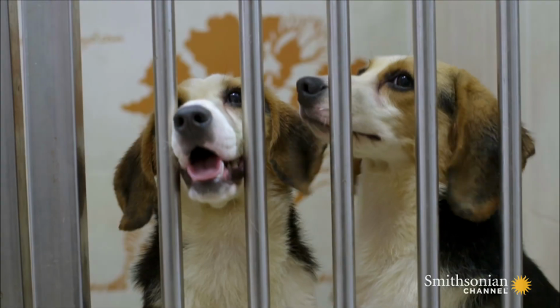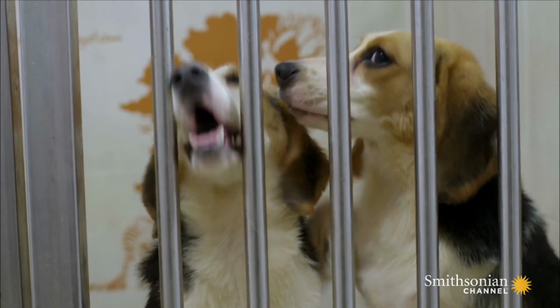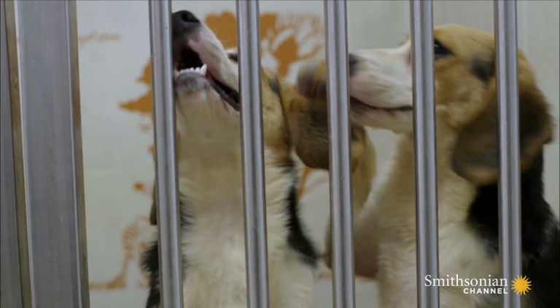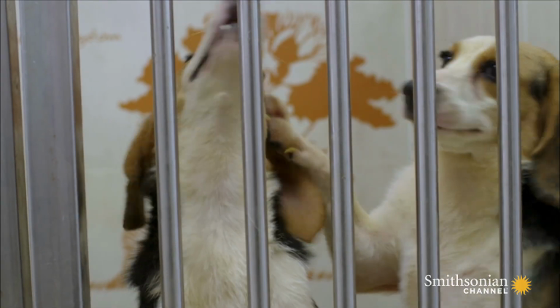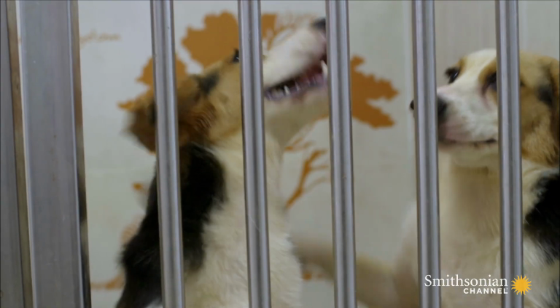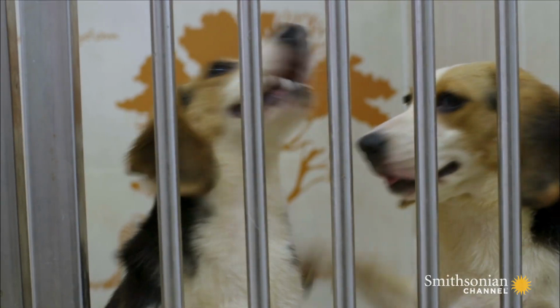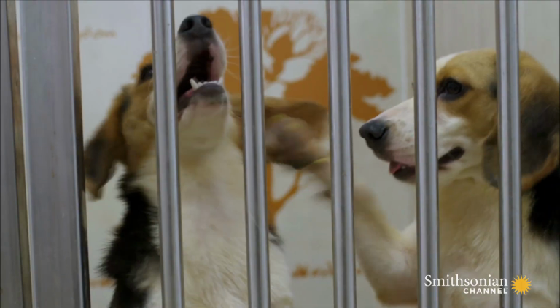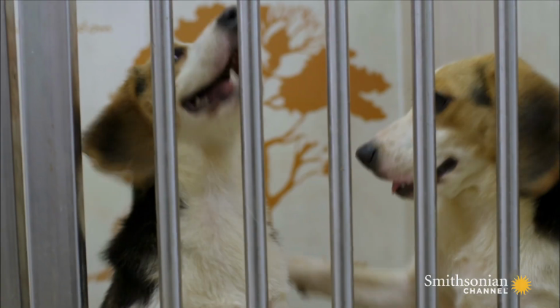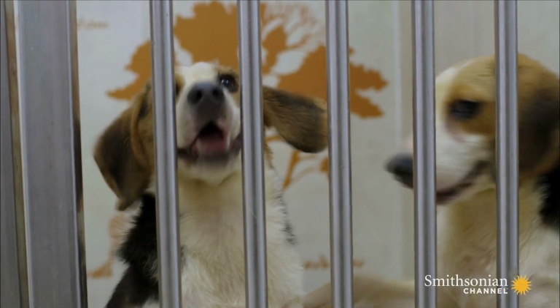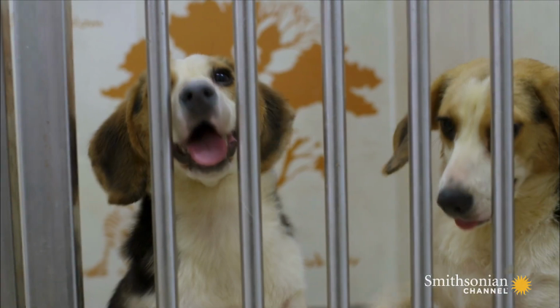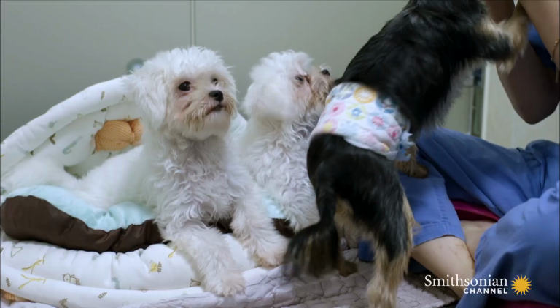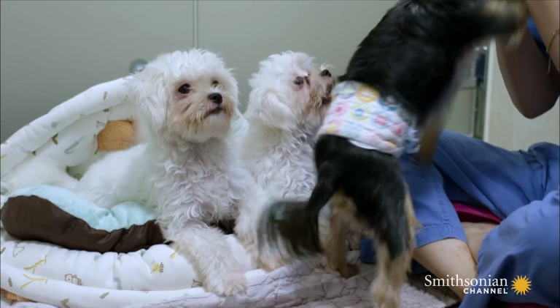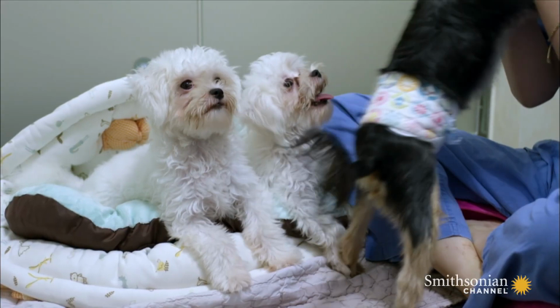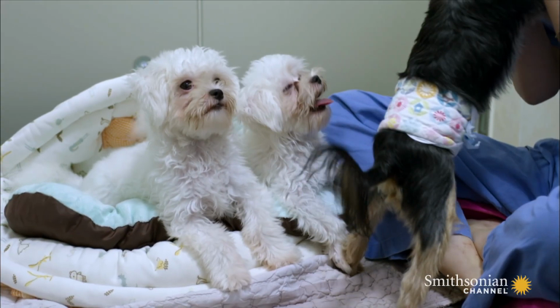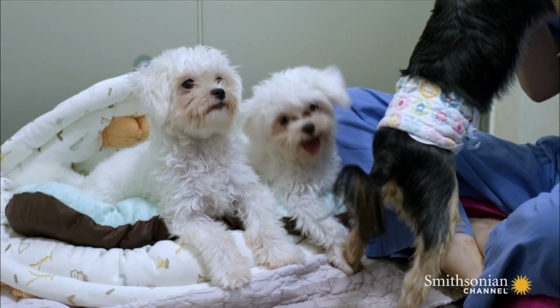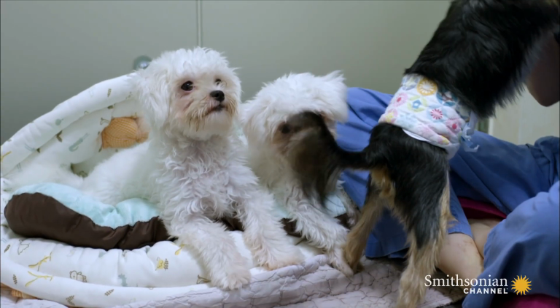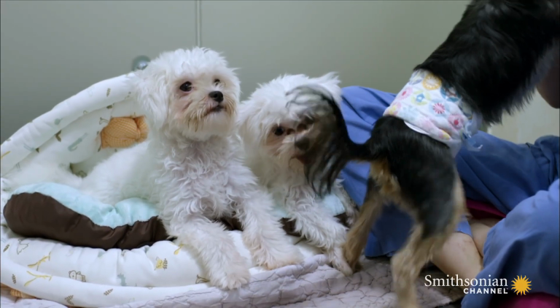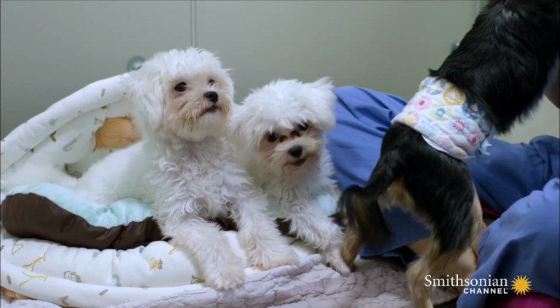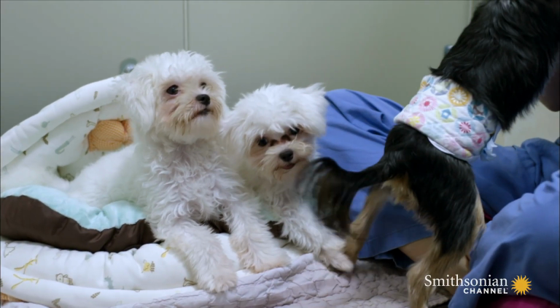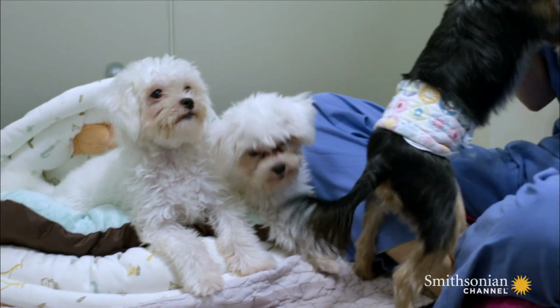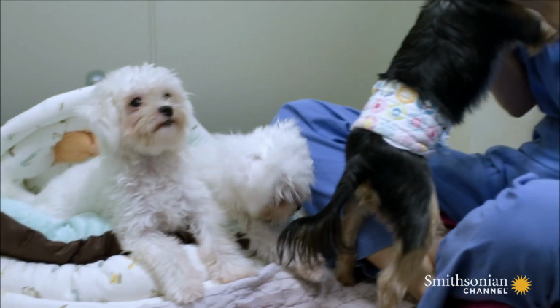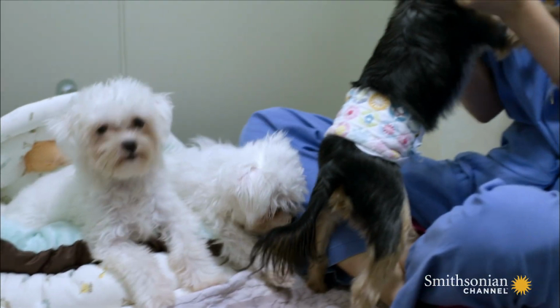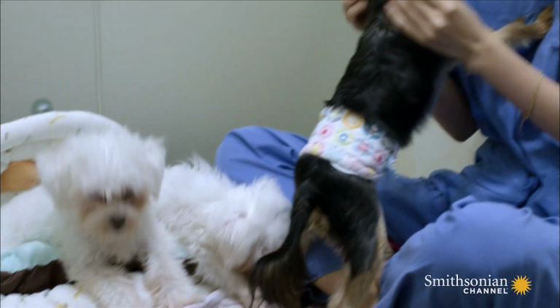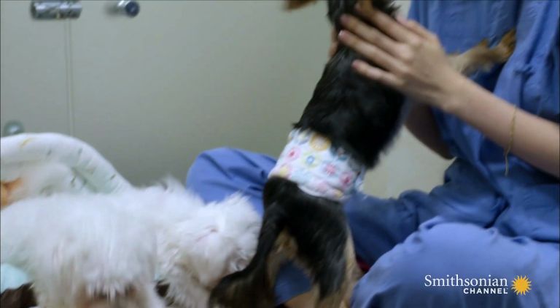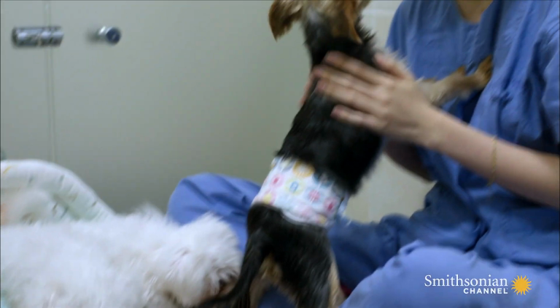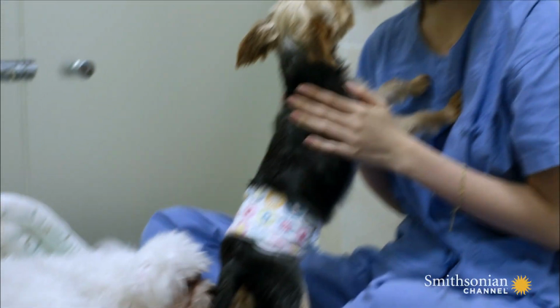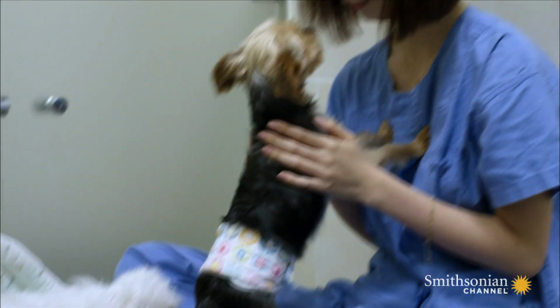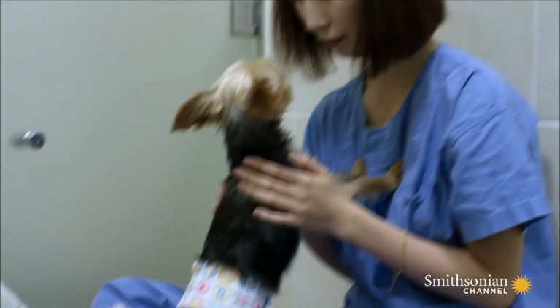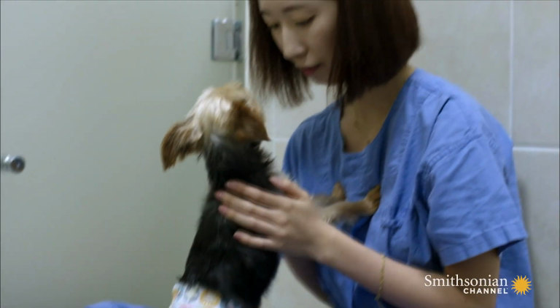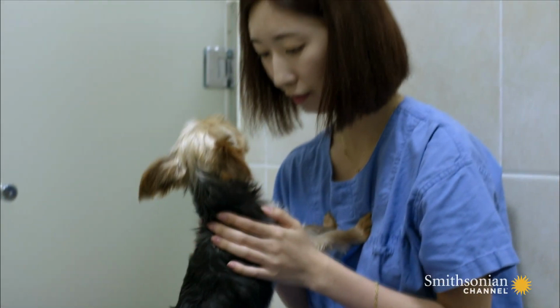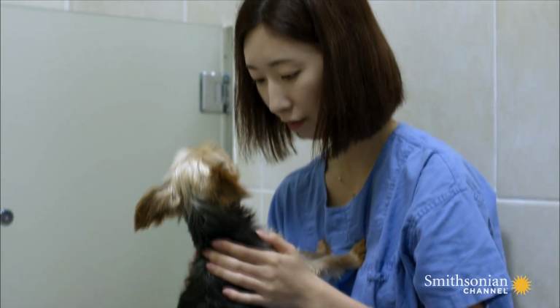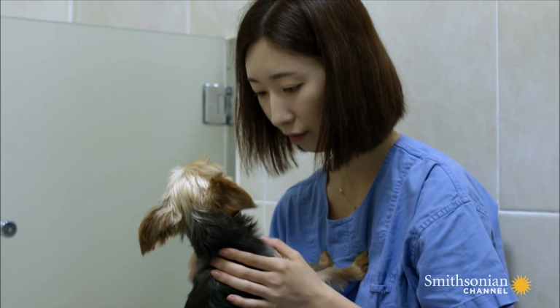In the meantime, they focus on the cloning of farm animals and, not without controversy, pet dogs for a price of $100,000 per clone.